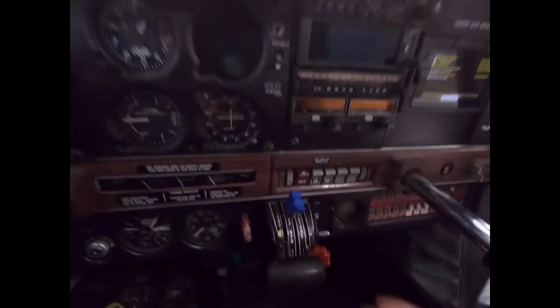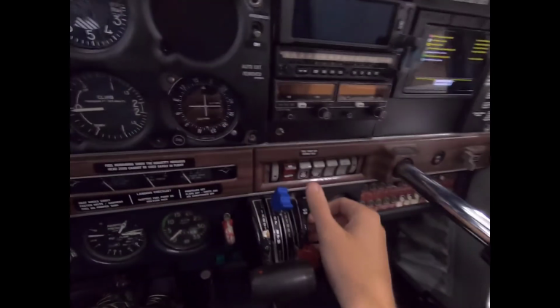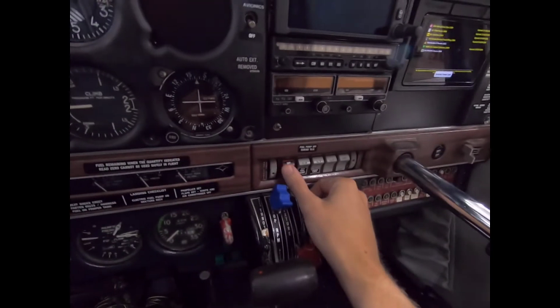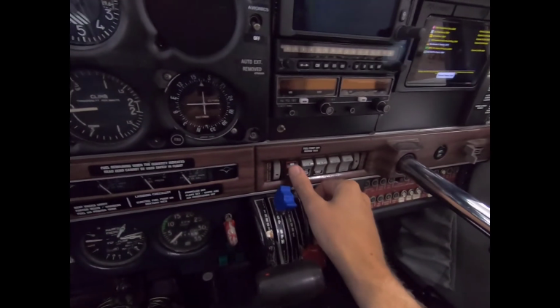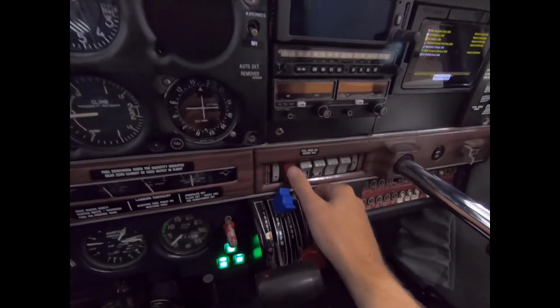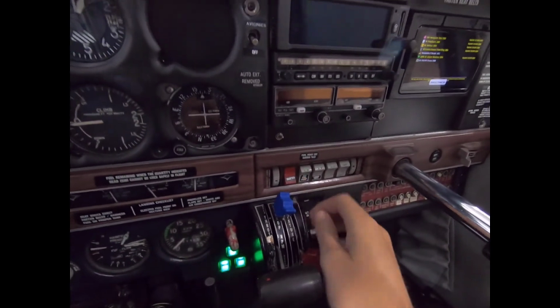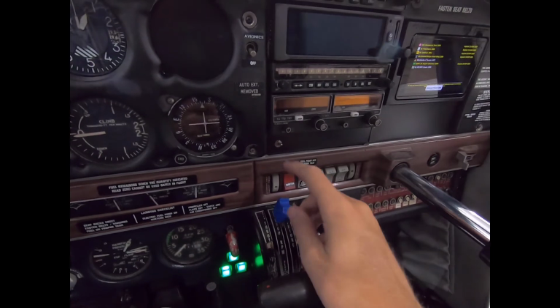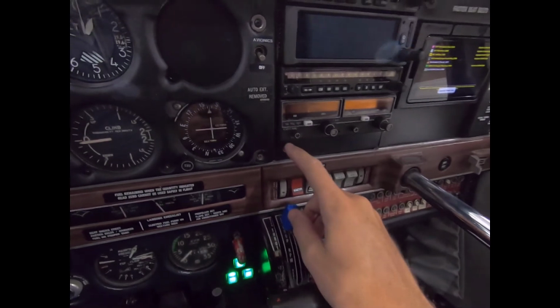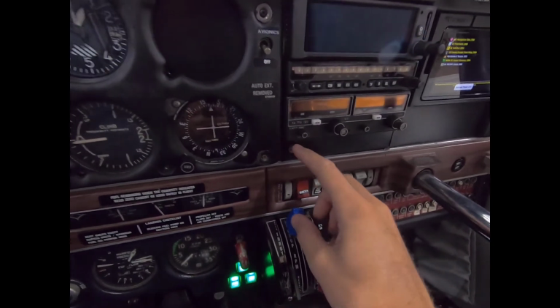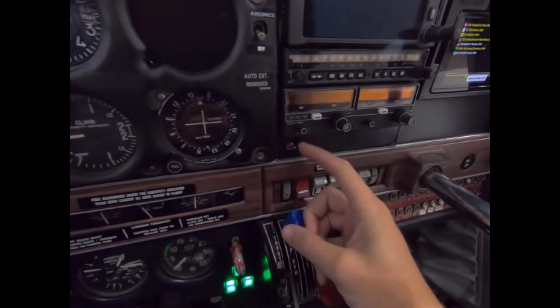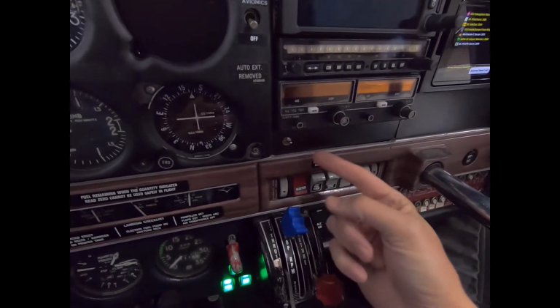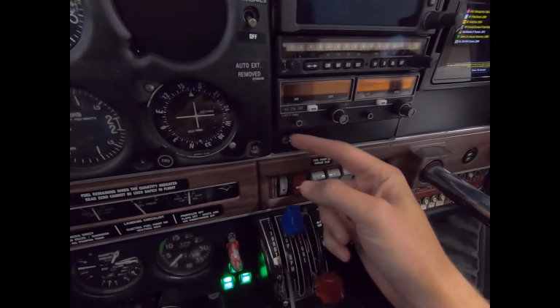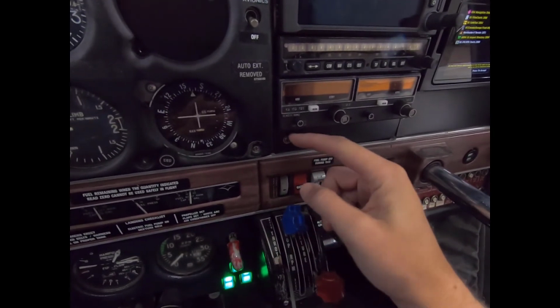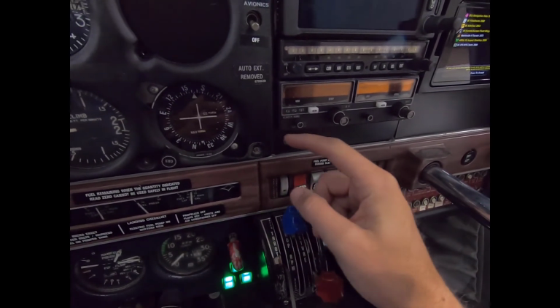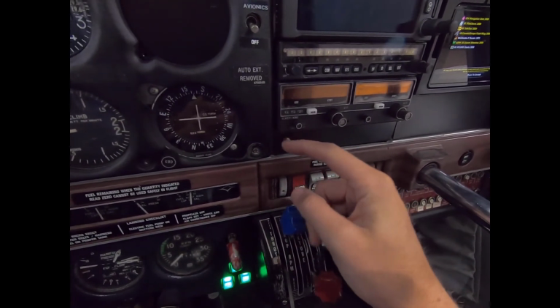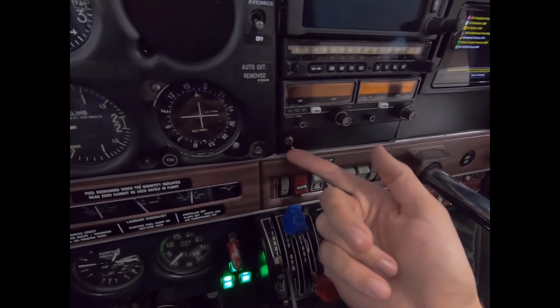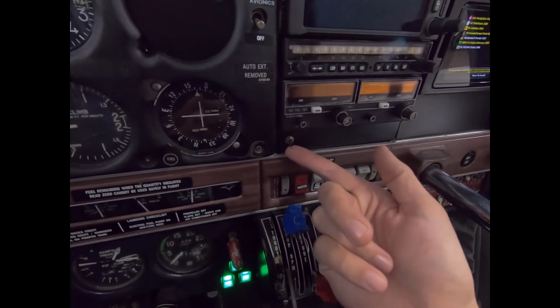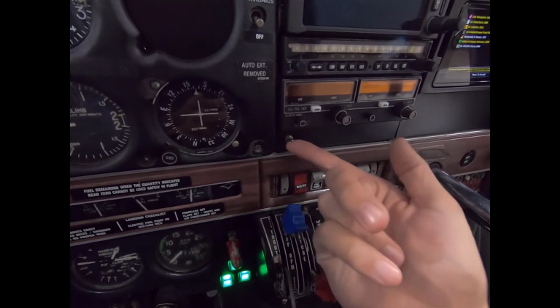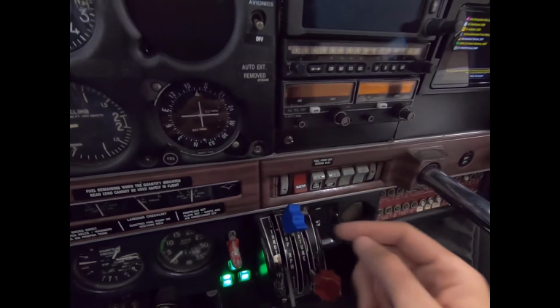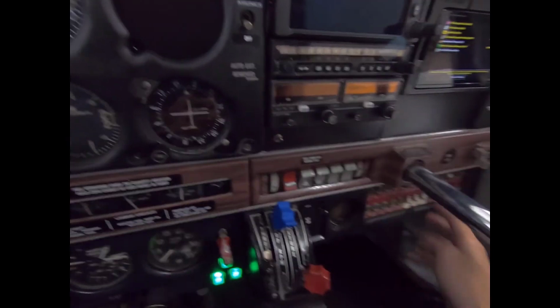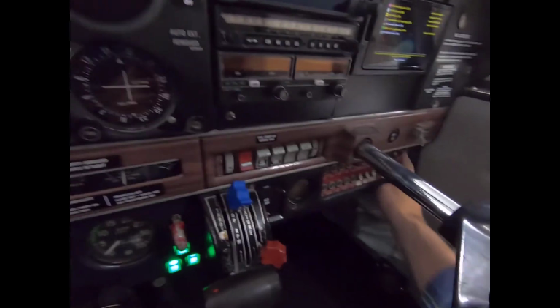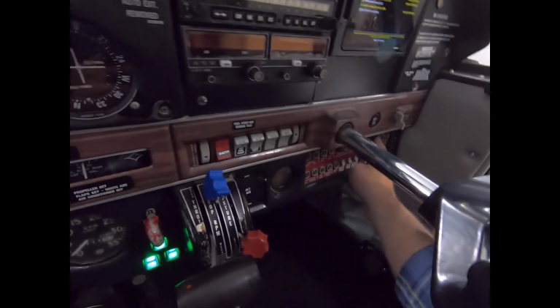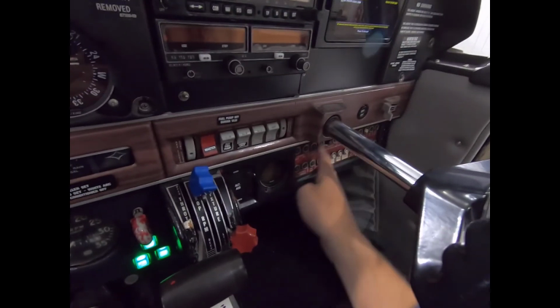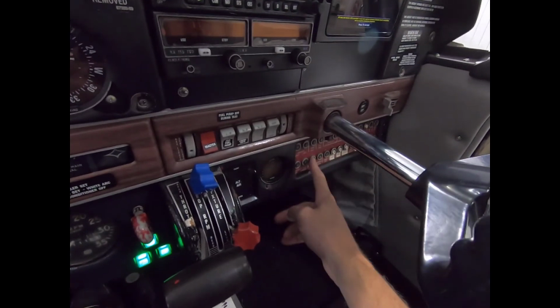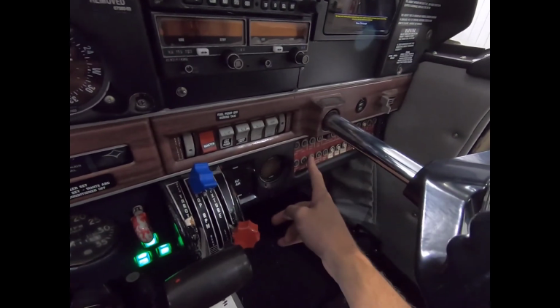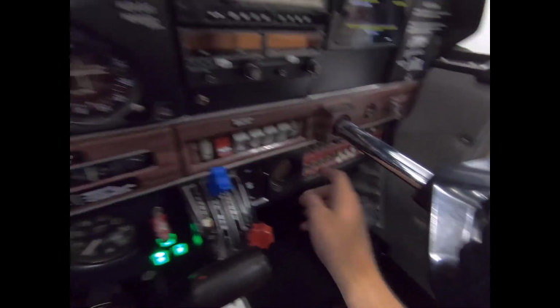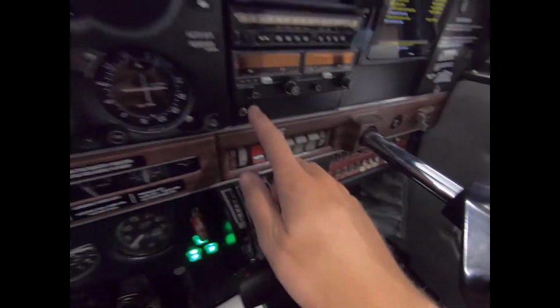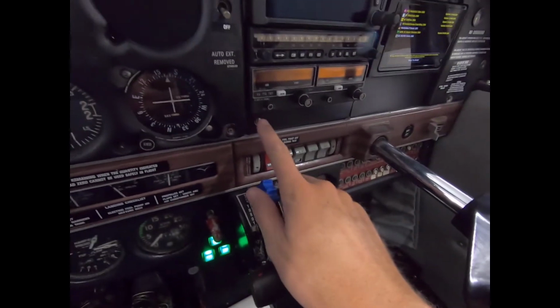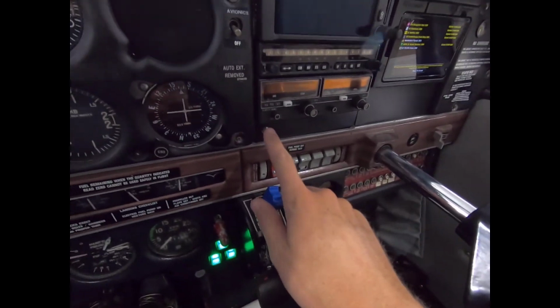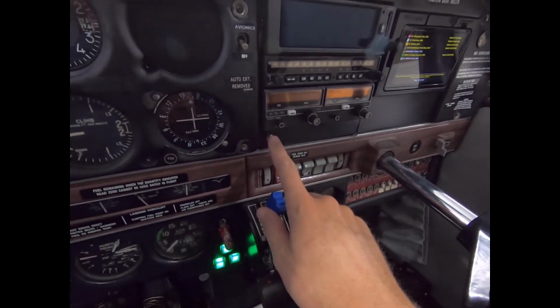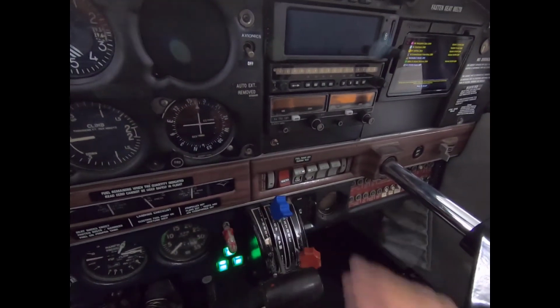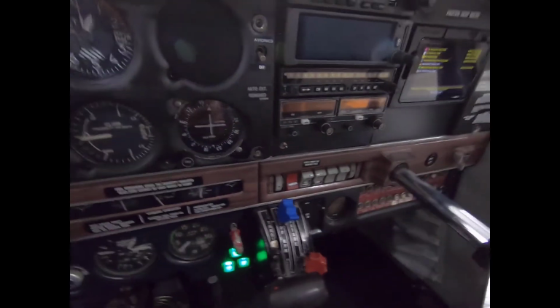I'll turn the master on. This is an override switch that was in here before and right now it's off — now it's on. That way I don't have to pull a breaker down here and reach across; it's just right on the panel. It's really simple.